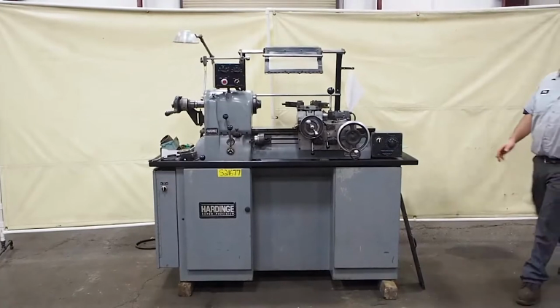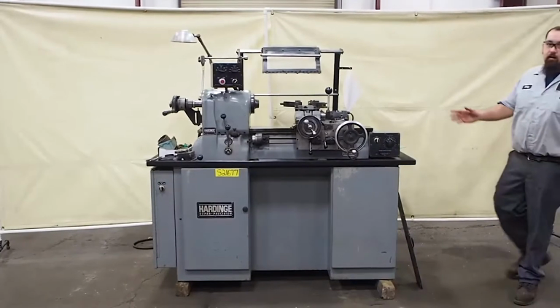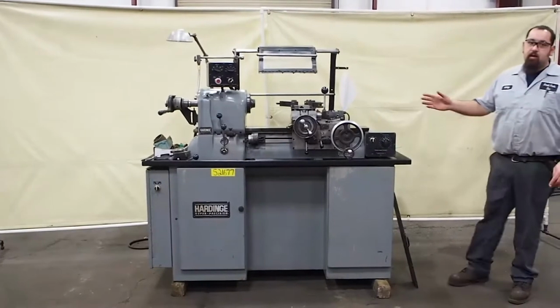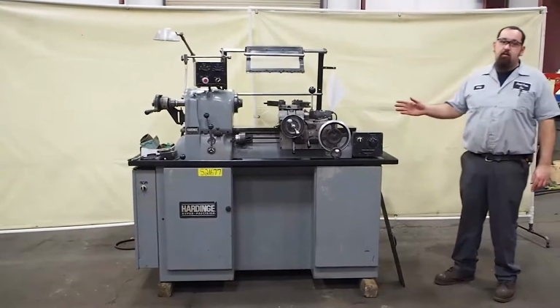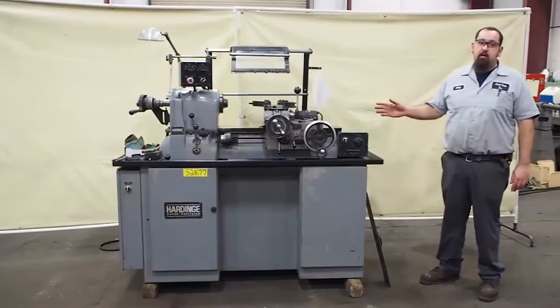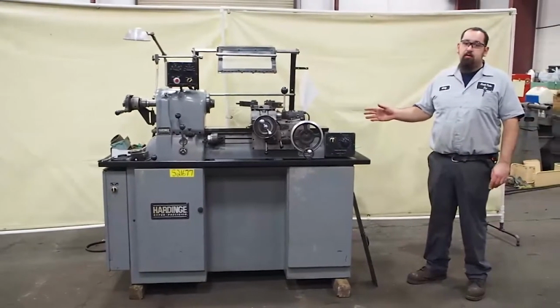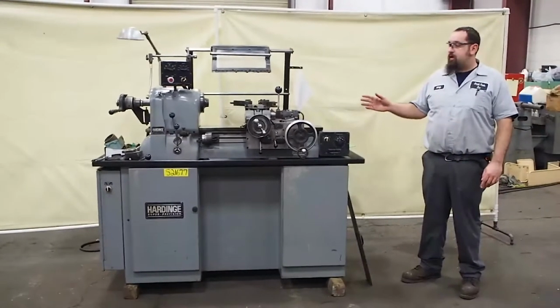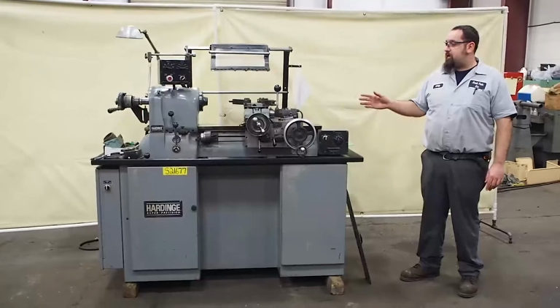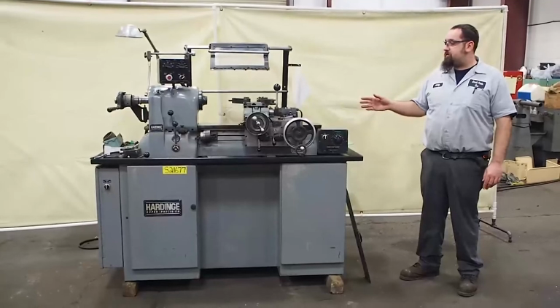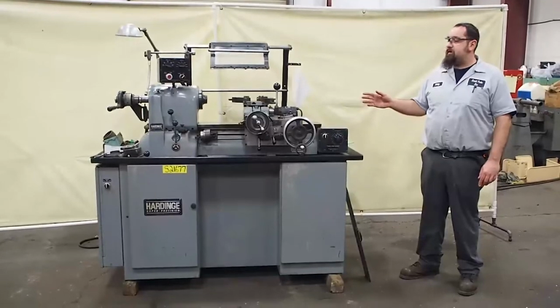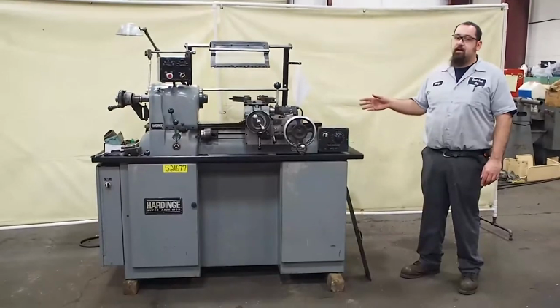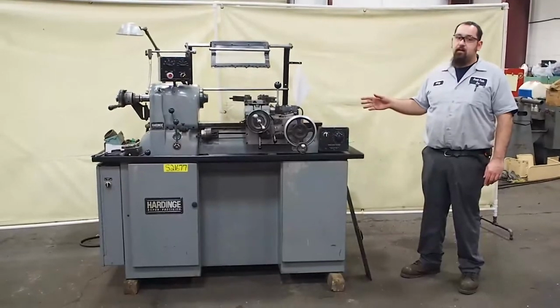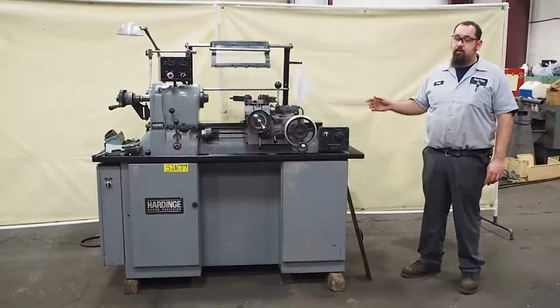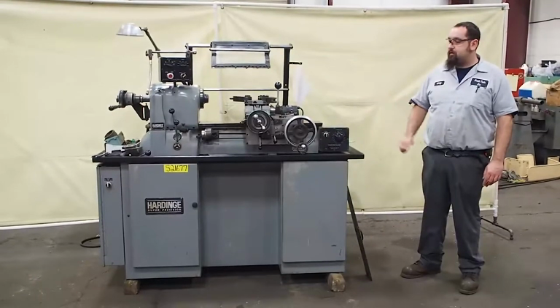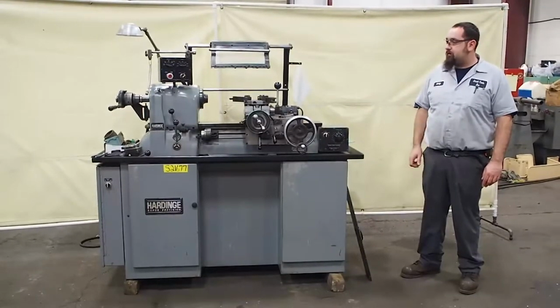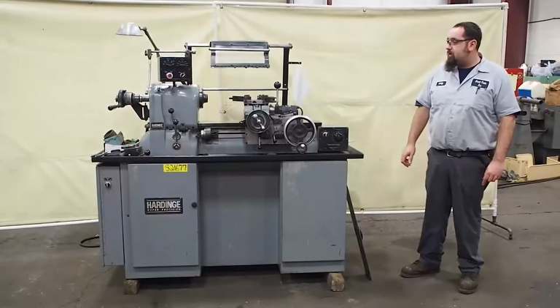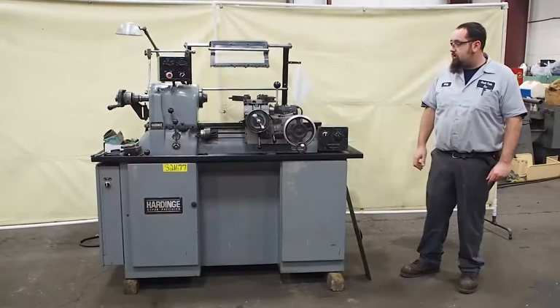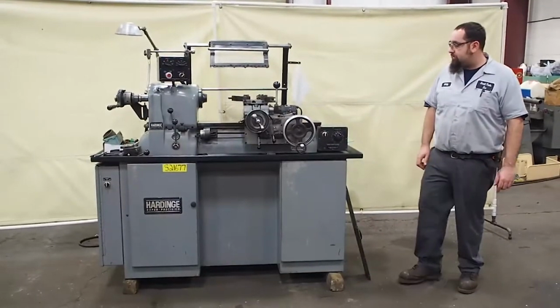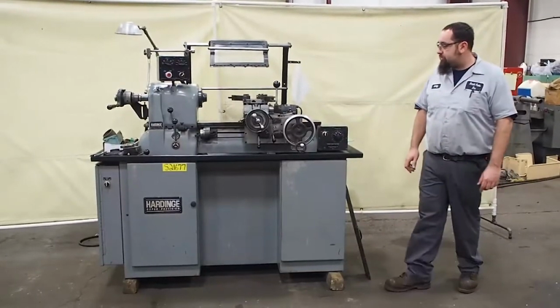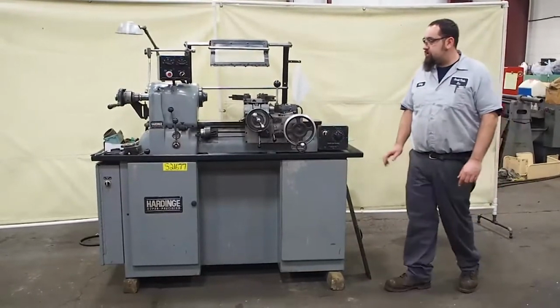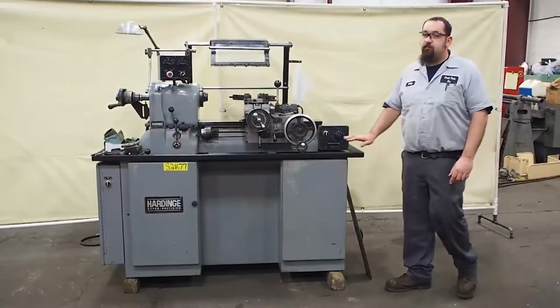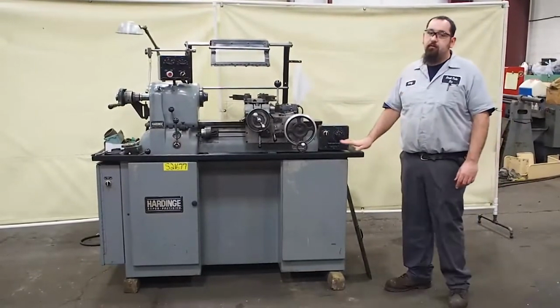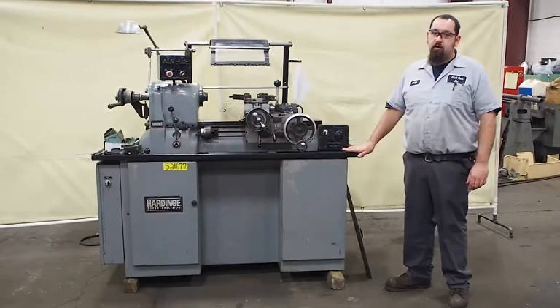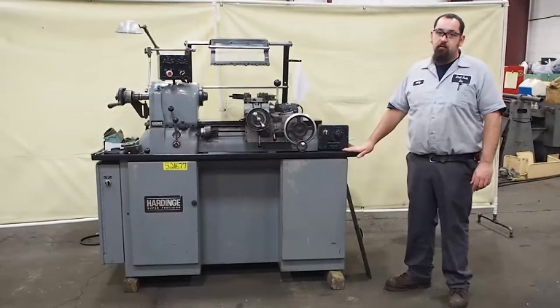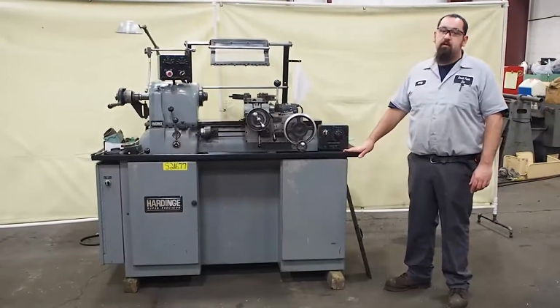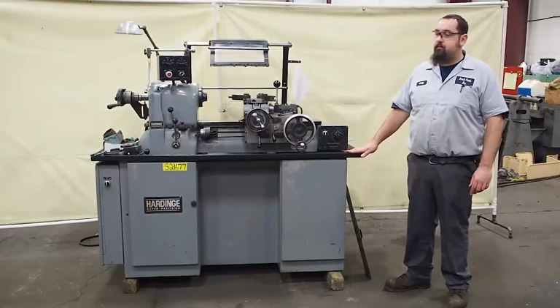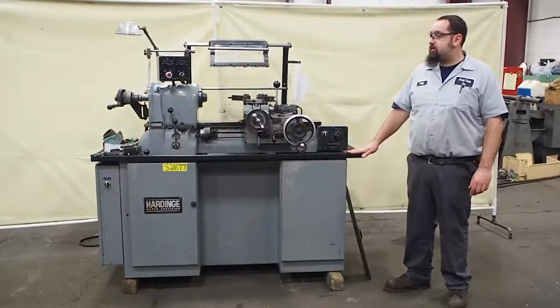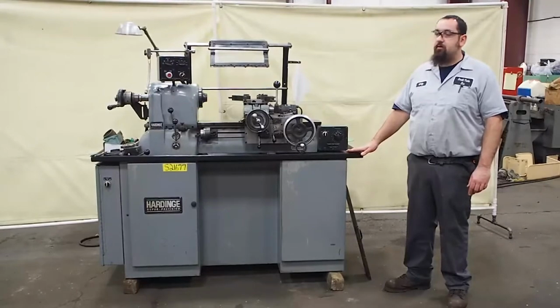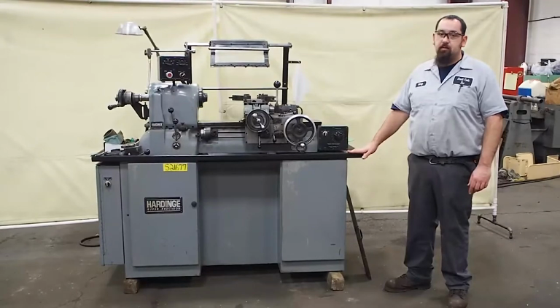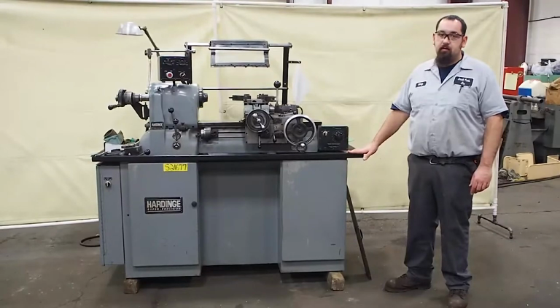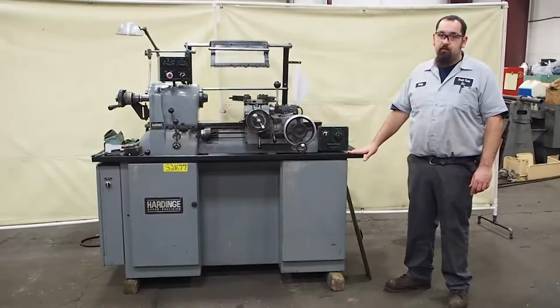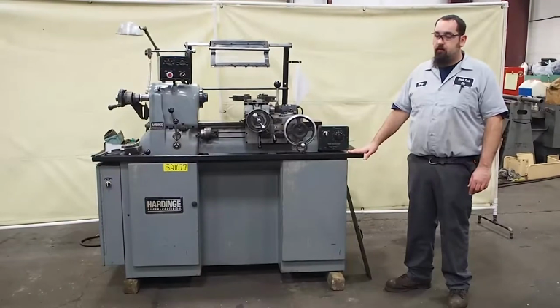Here we have a Hardinge 8C 2nd operation lathe. This unit is 440 only, meaning it can only be wired at 440.